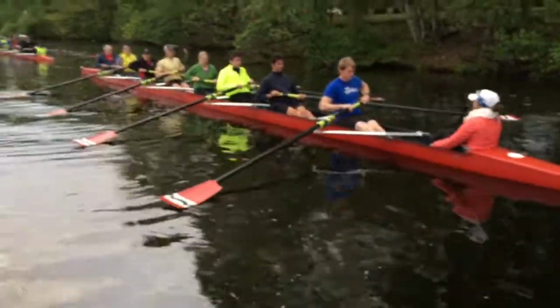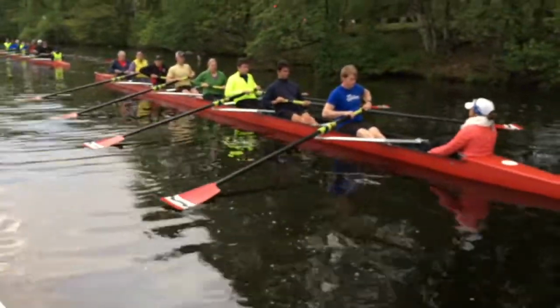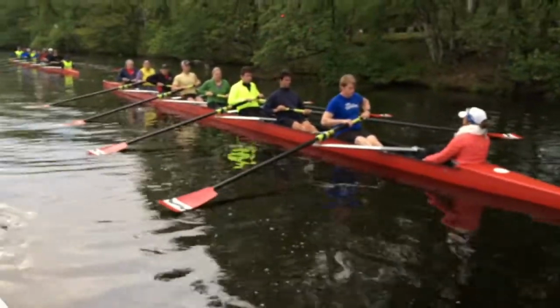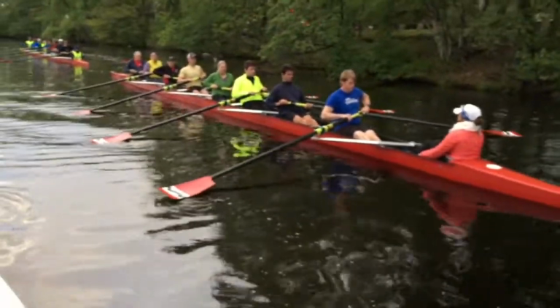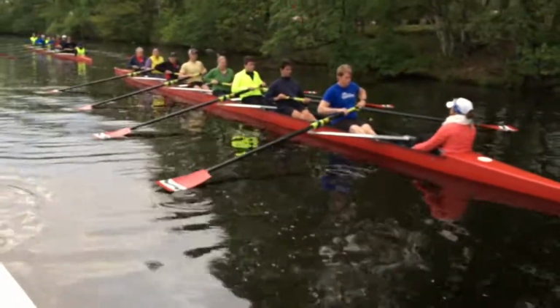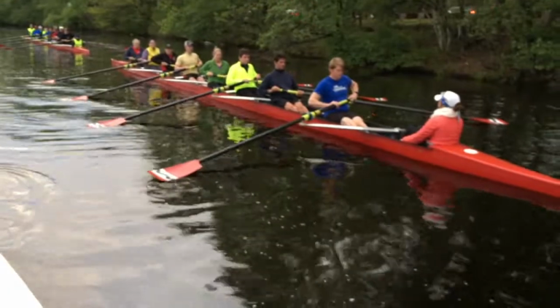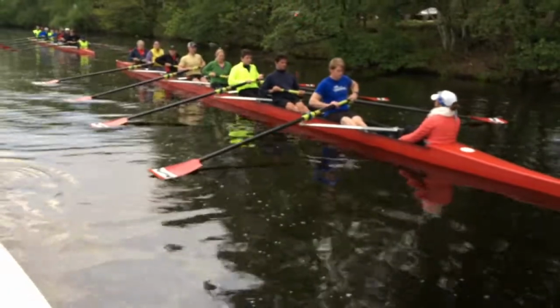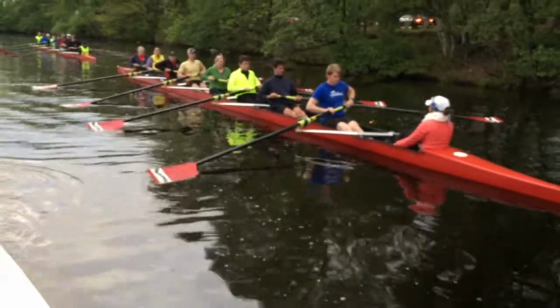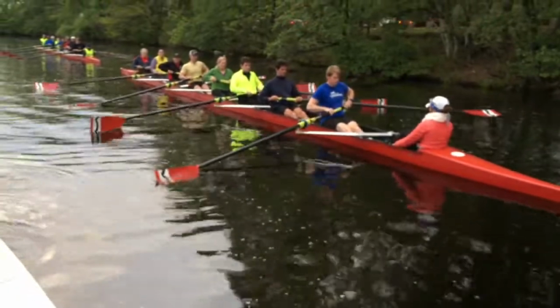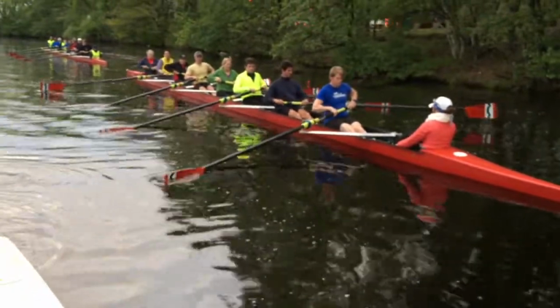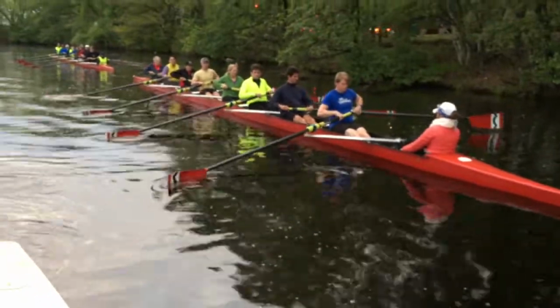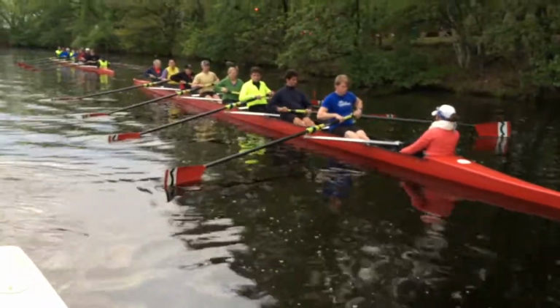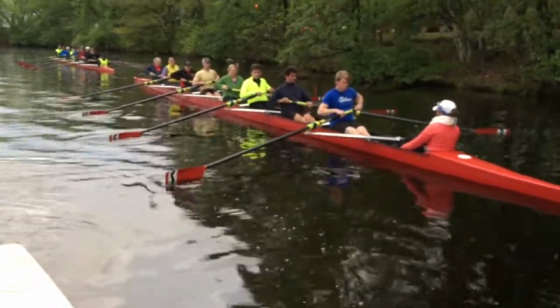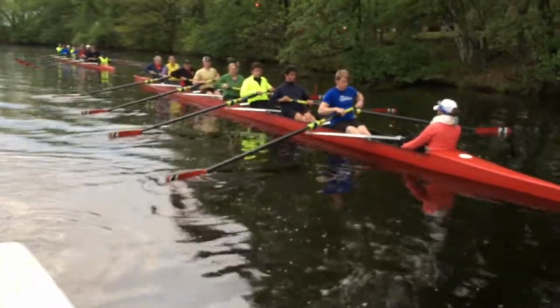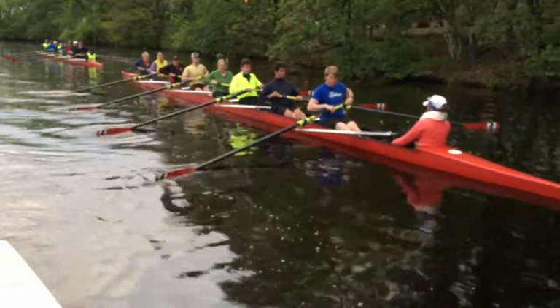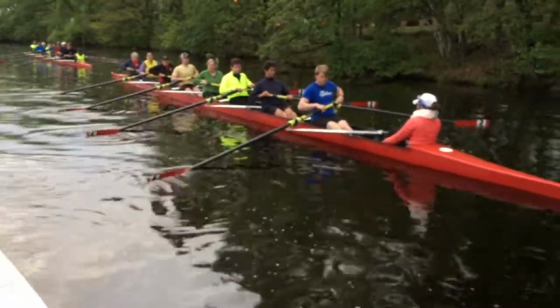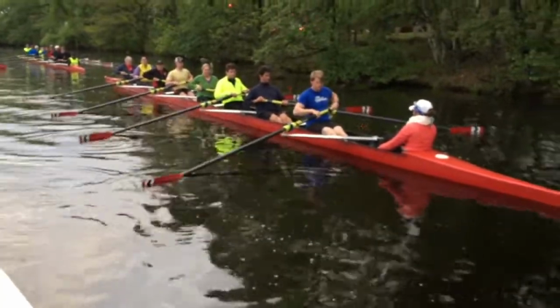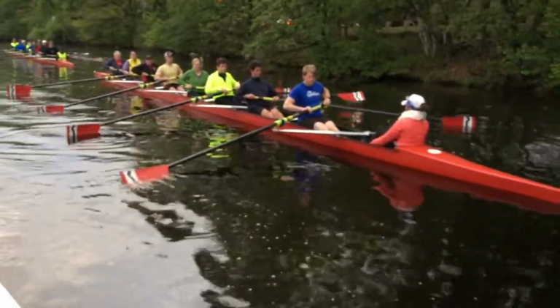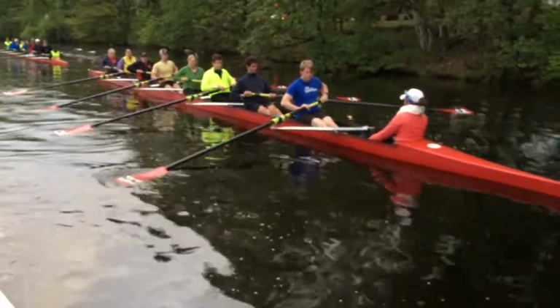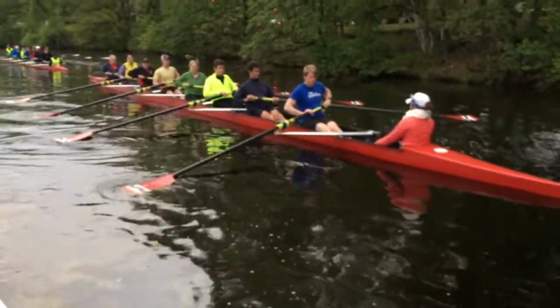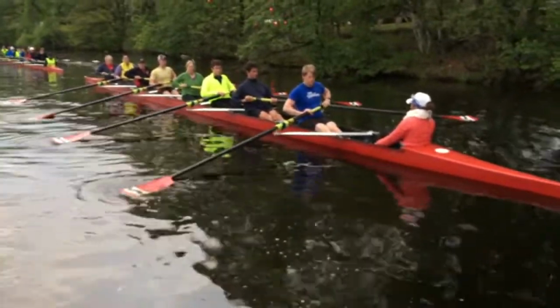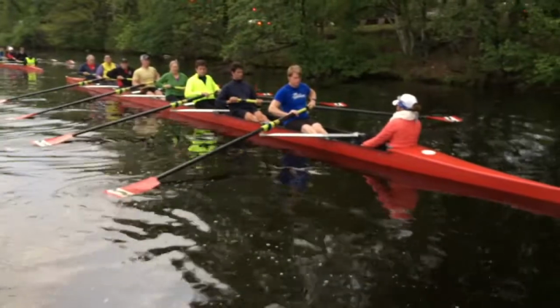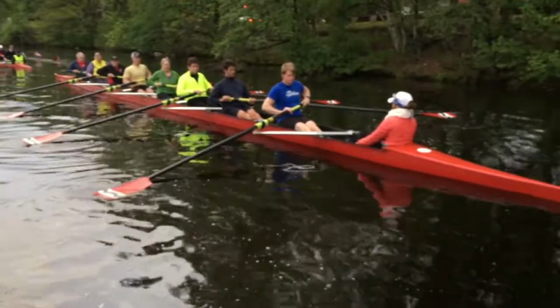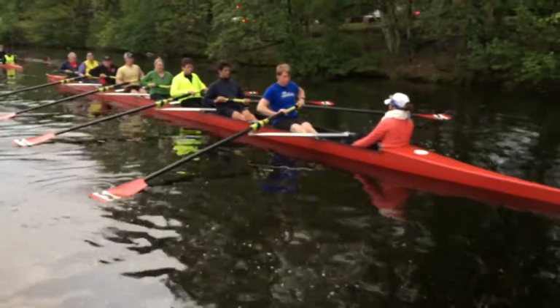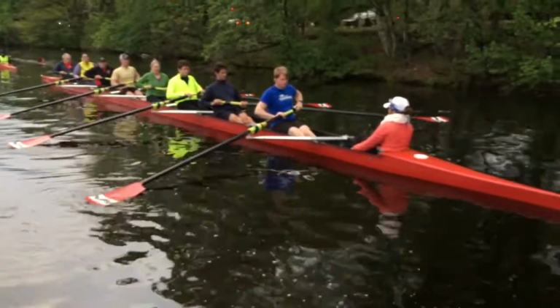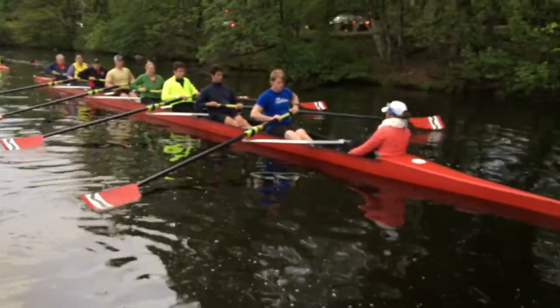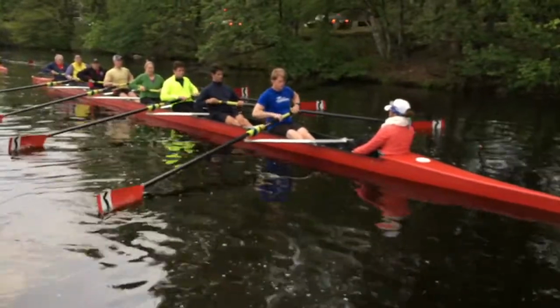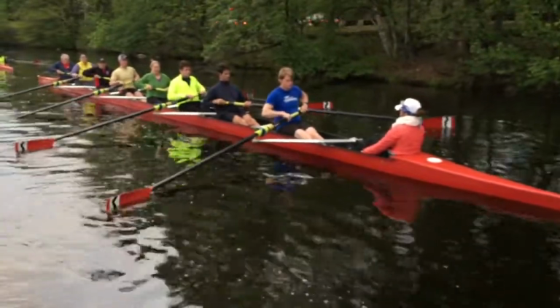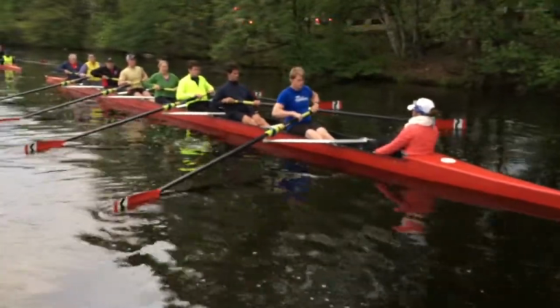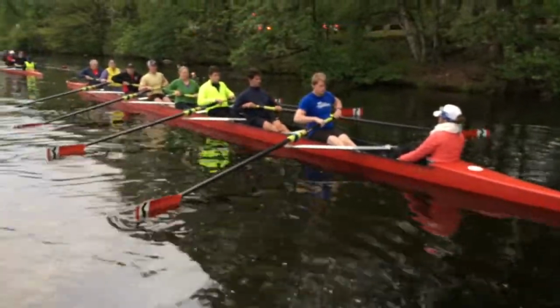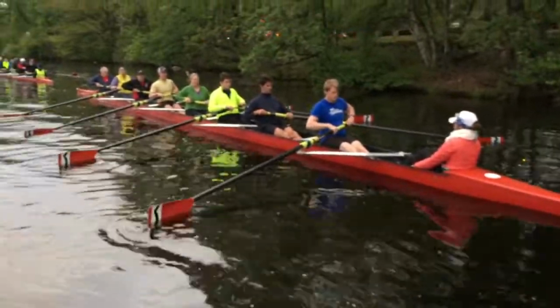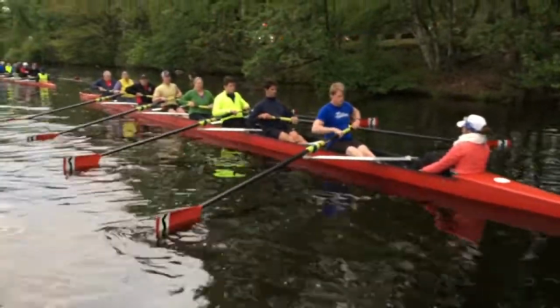Show me squared and buried. Show me feathered. Show me squared and buried. Show me feathered.